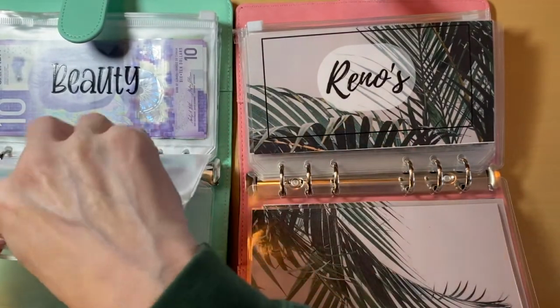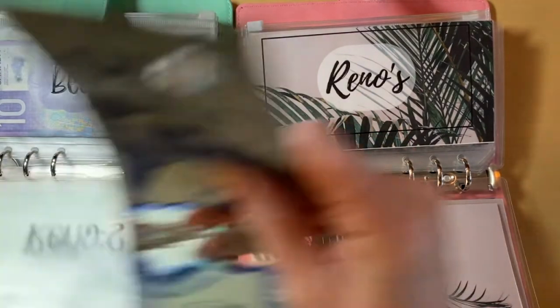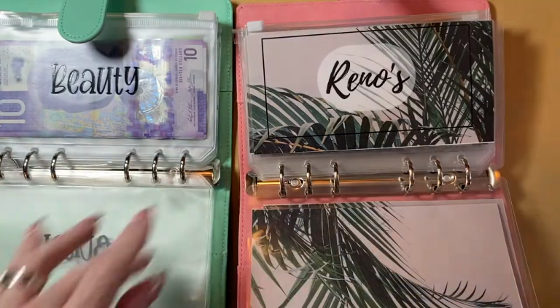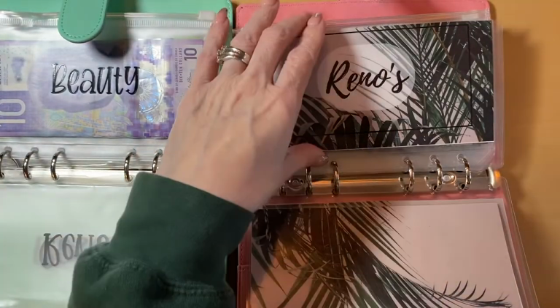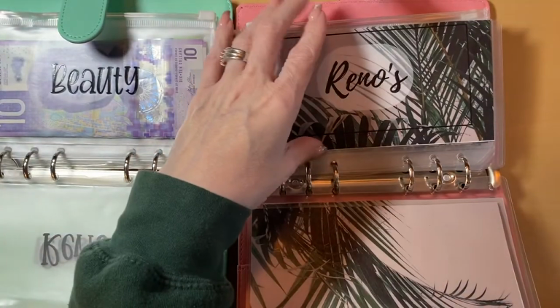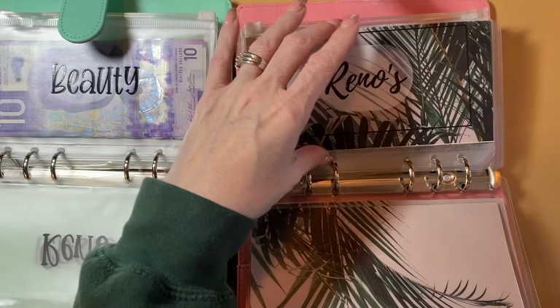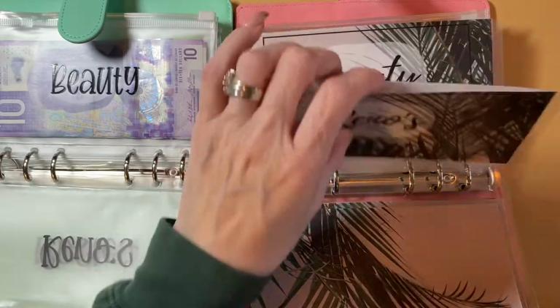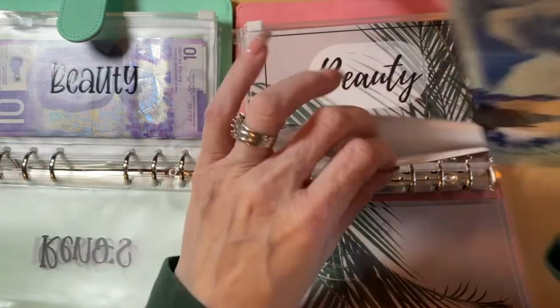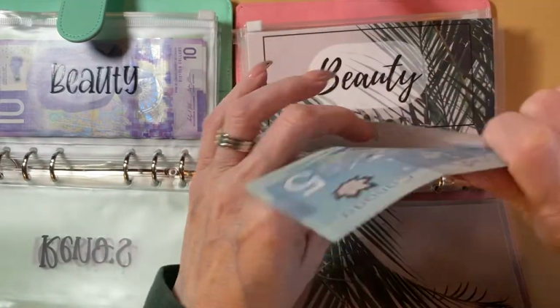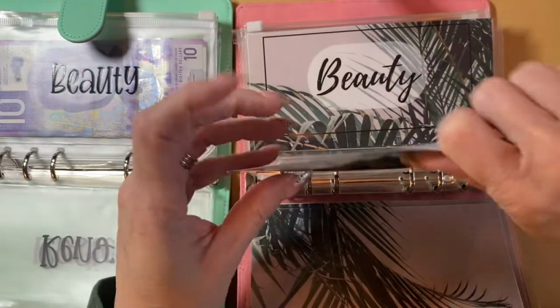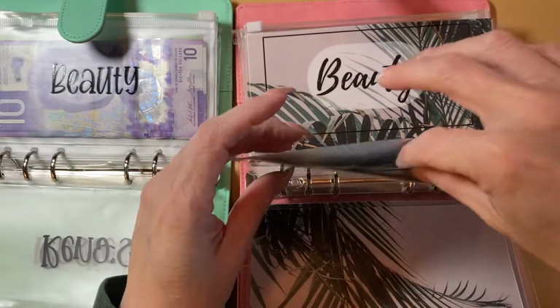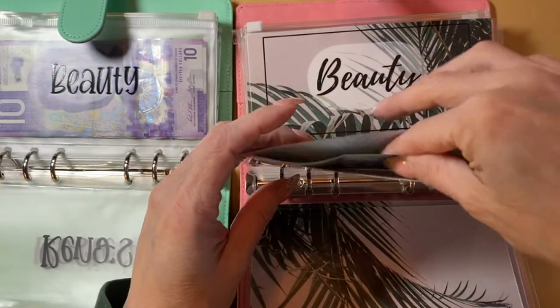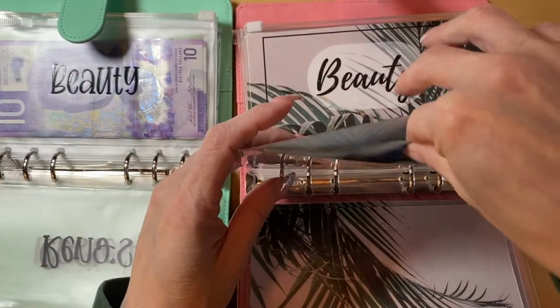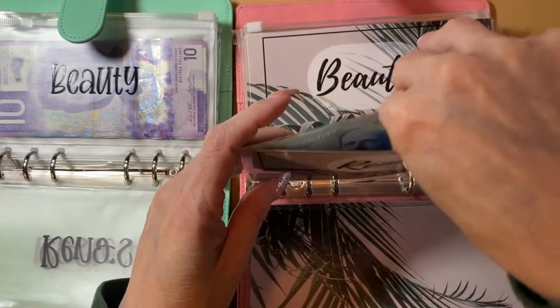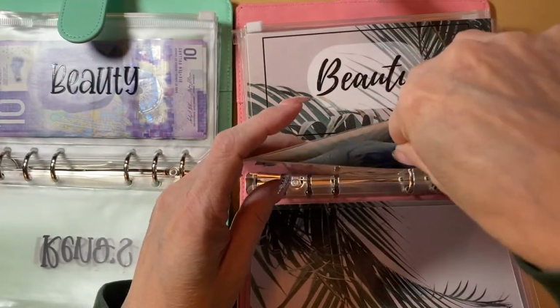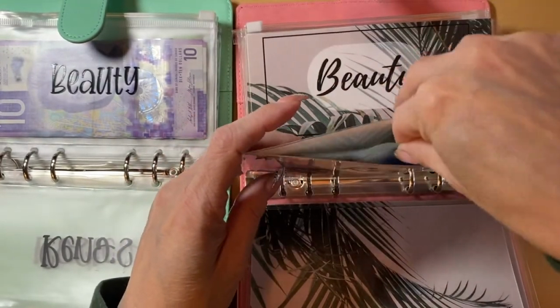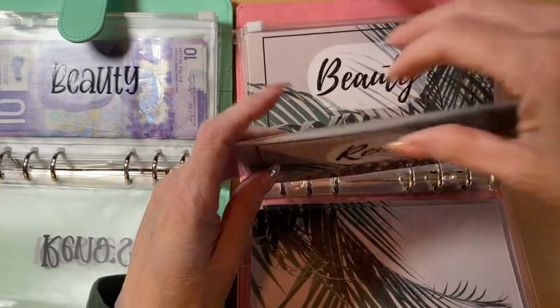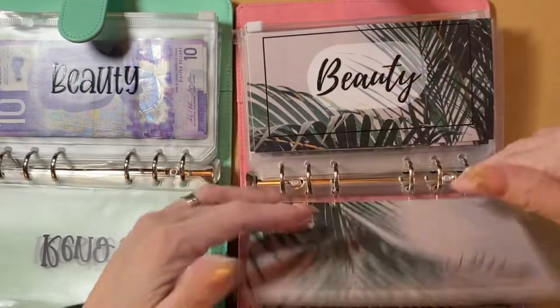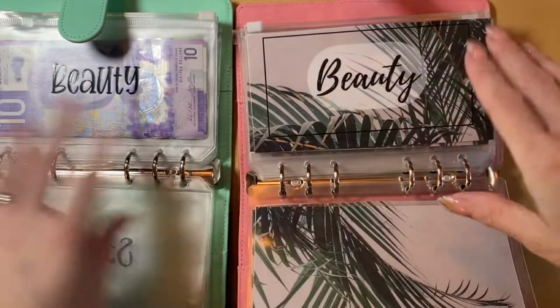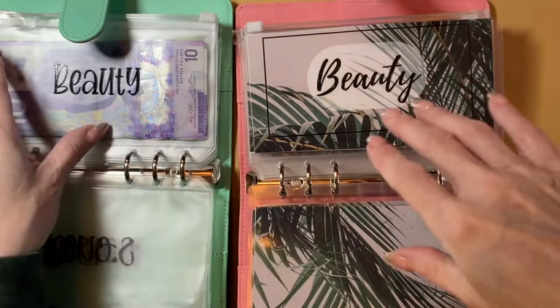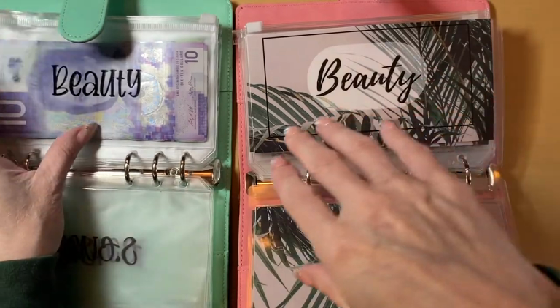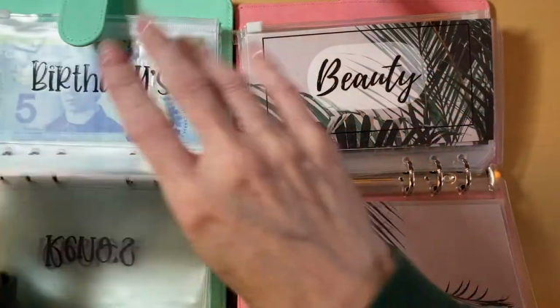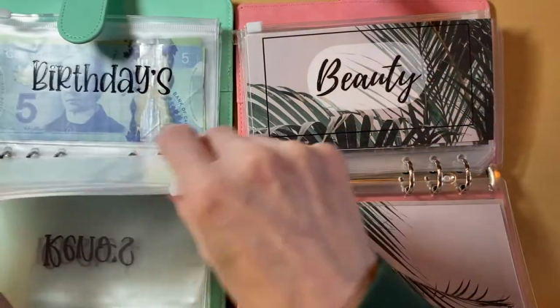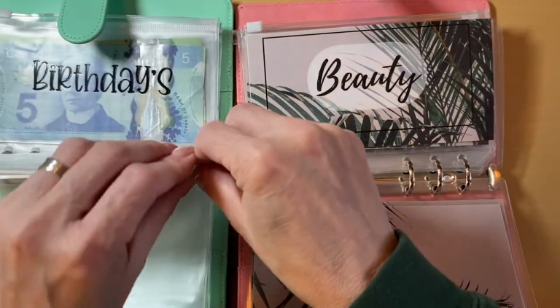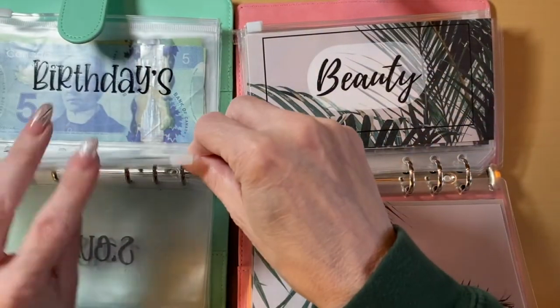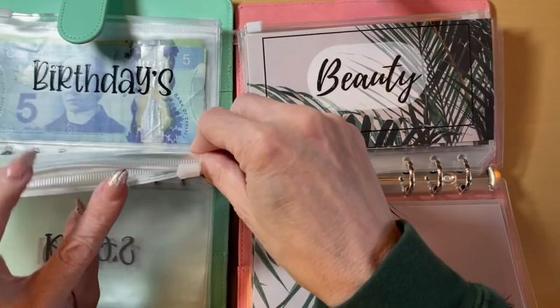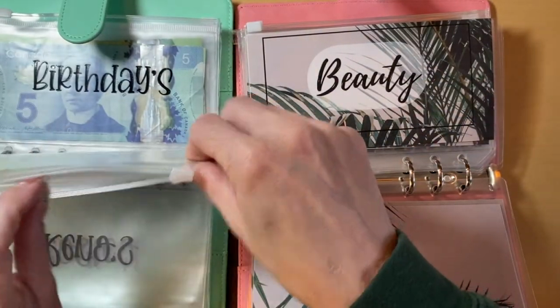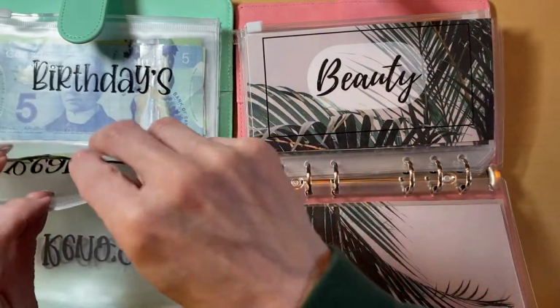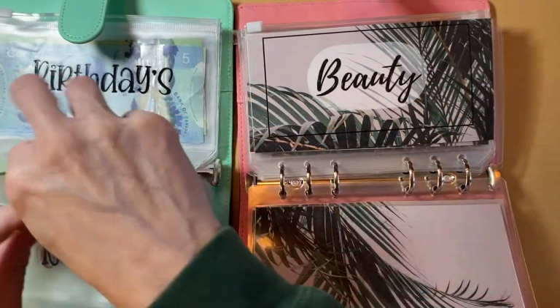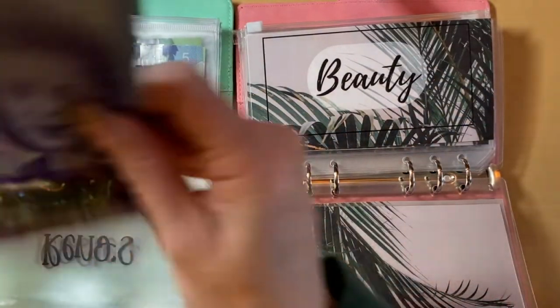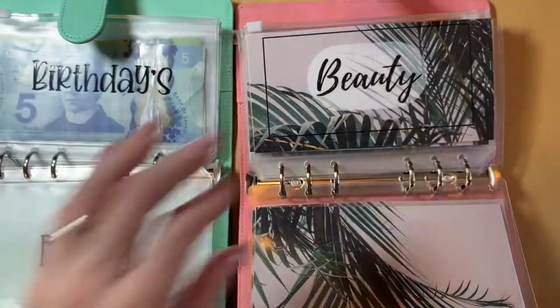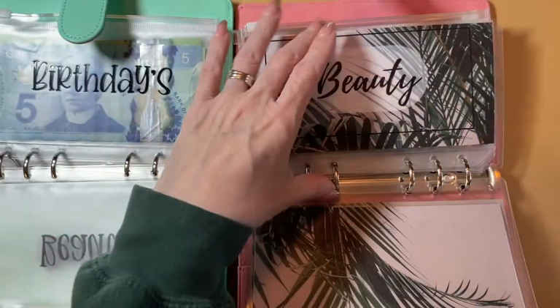And then when we do our cash stuffing this week, we will be able to utilize our new binders and our new wallets. It is so exciting. I love it.